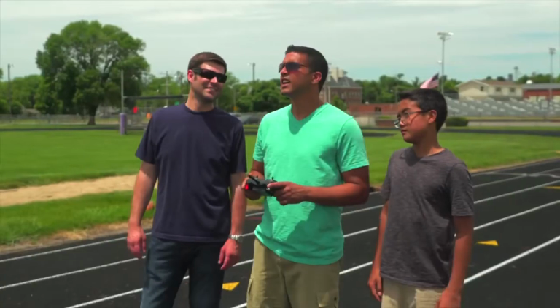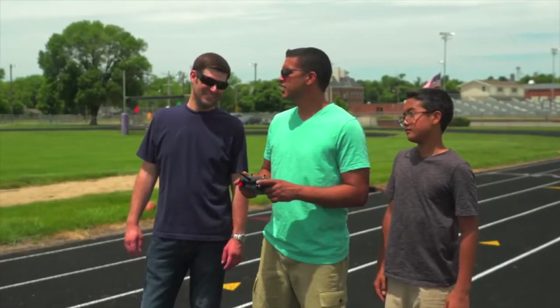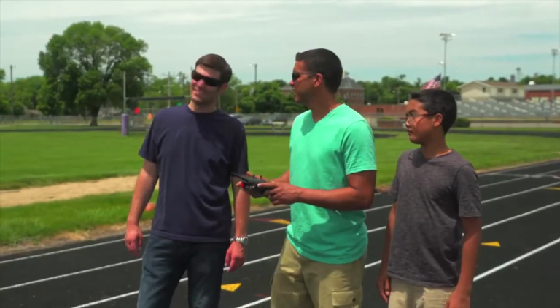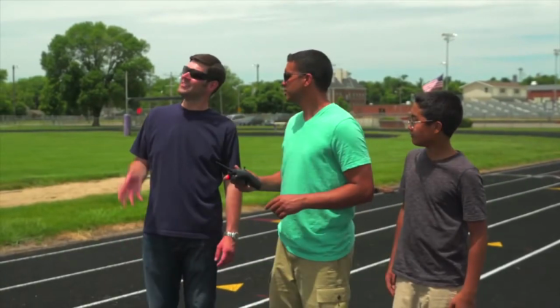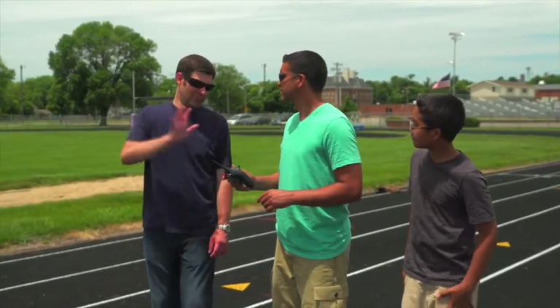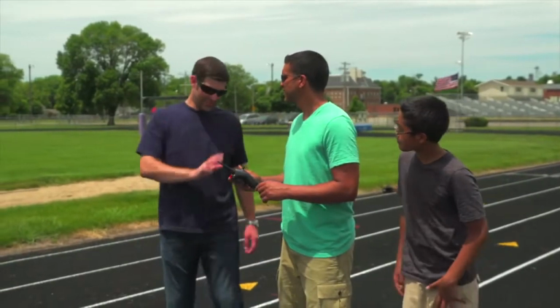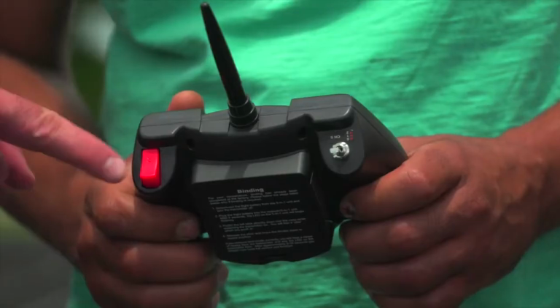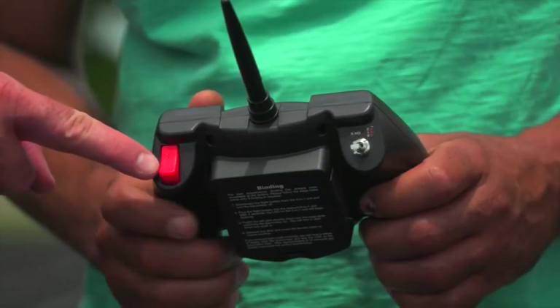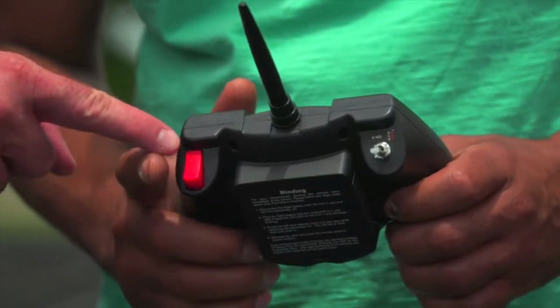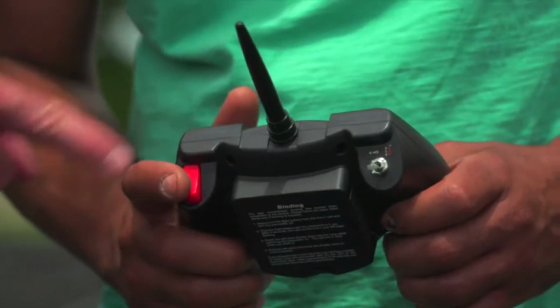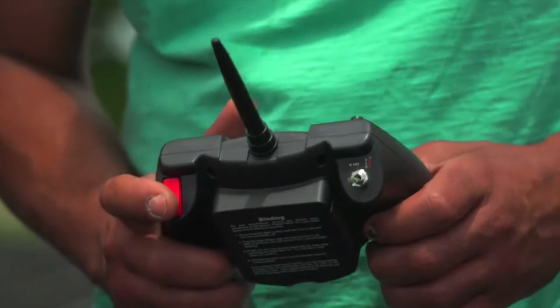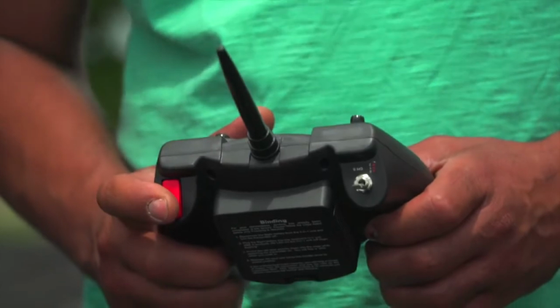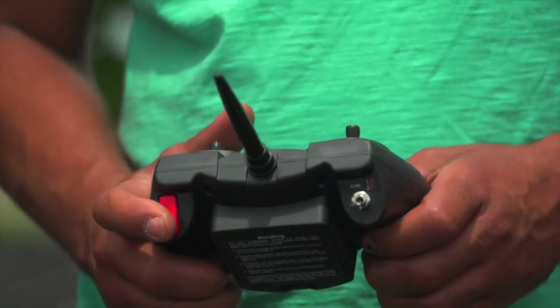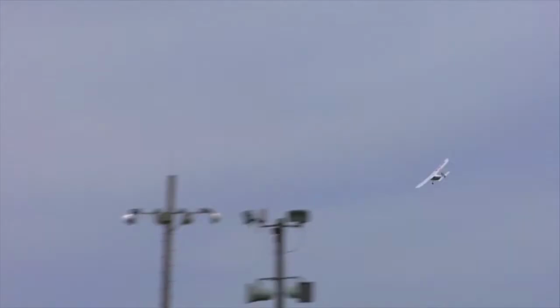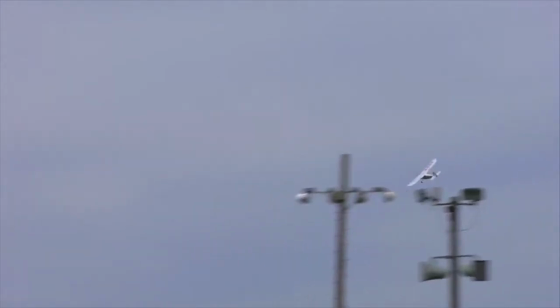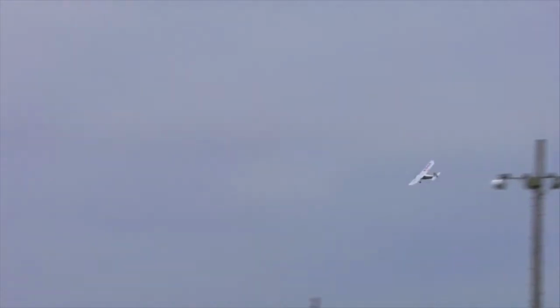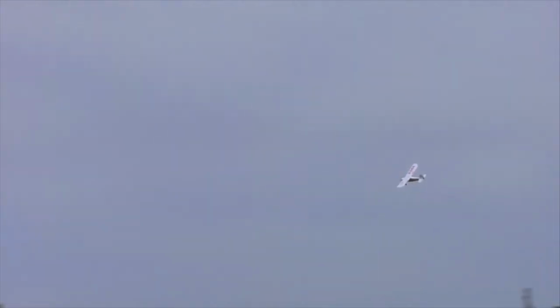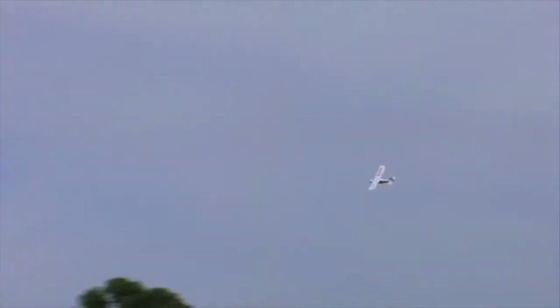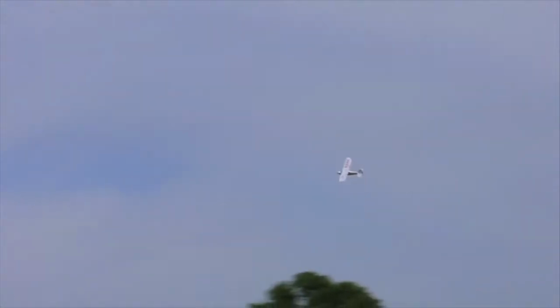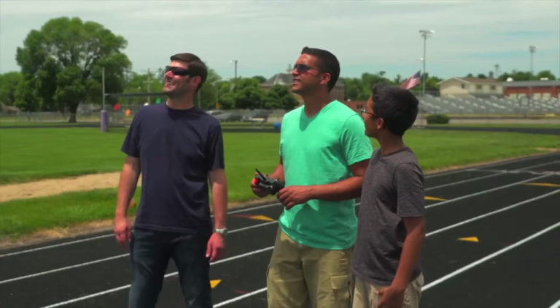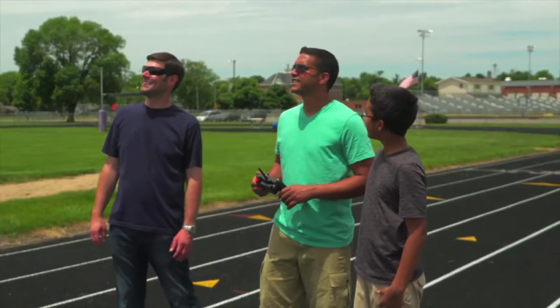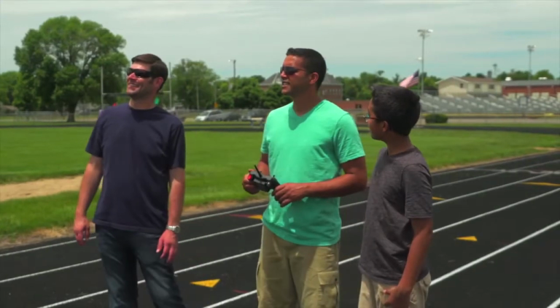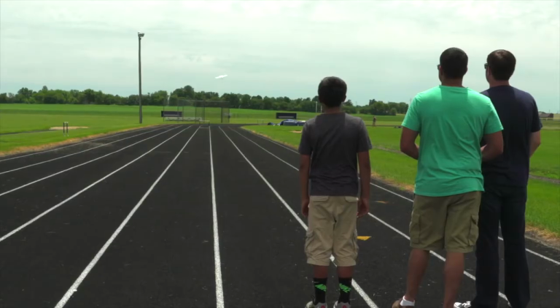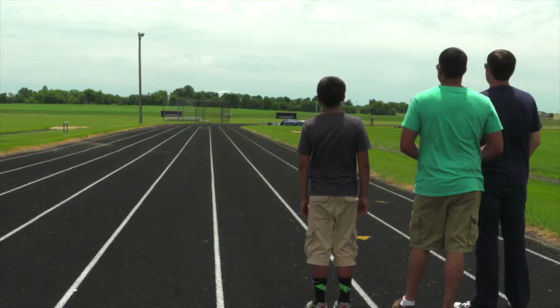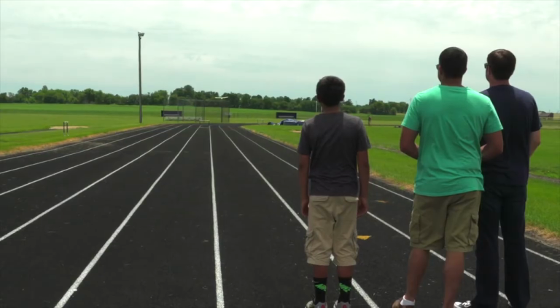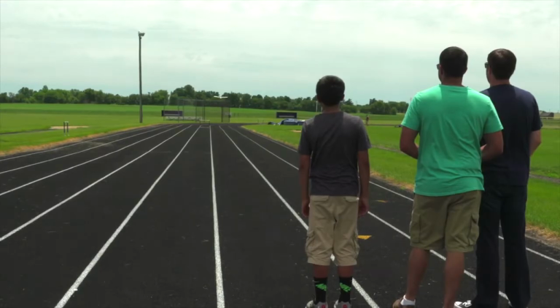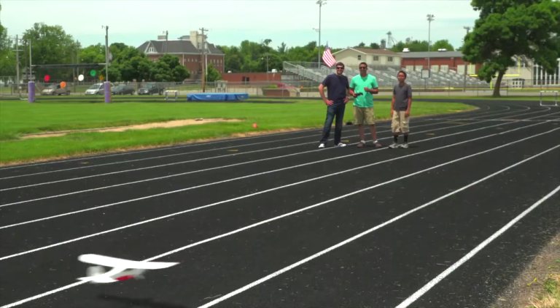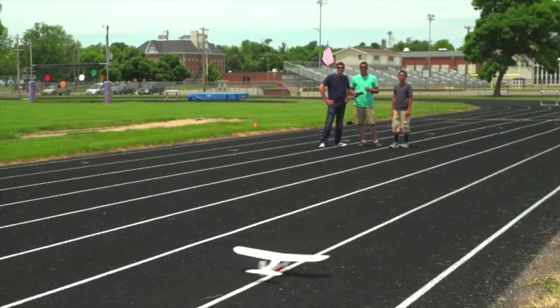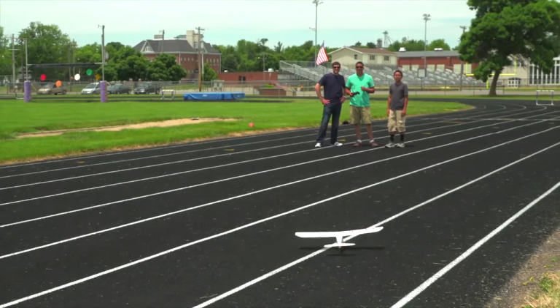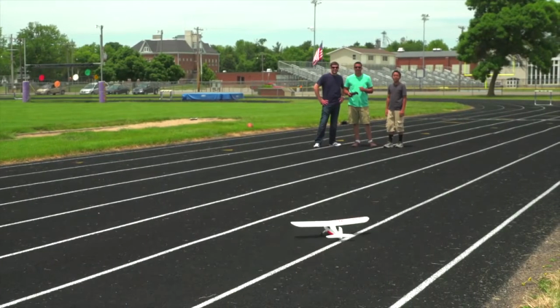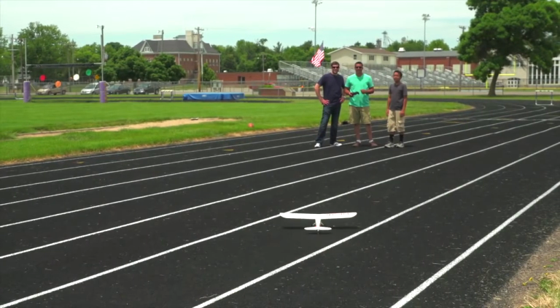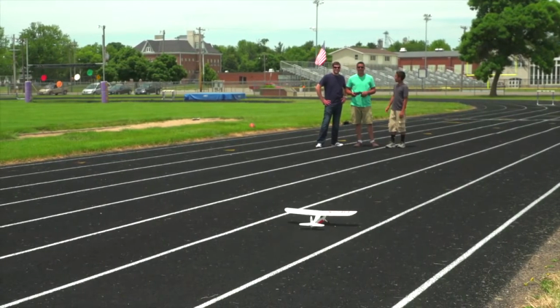I think I'll let you land this one. No, you don't need to. Just hold the button down. When you're ready to land, simply push and hold a button and Safe Plus will bring the airplane in for a landing right where it took off from, all by itself.